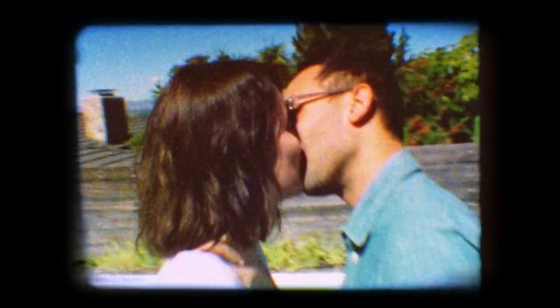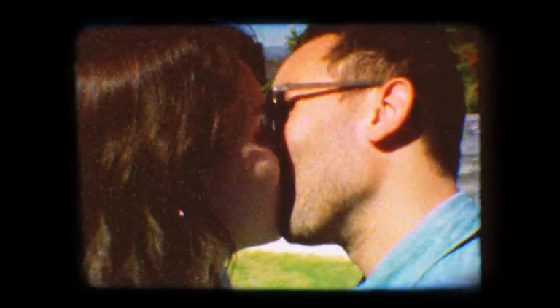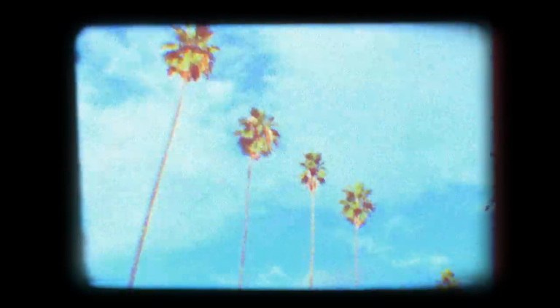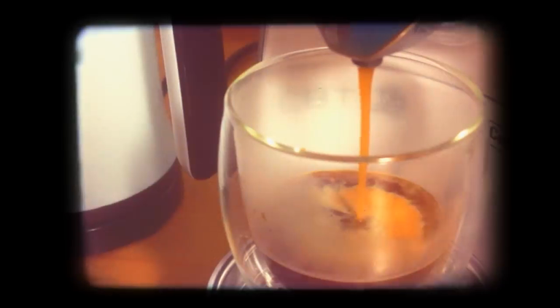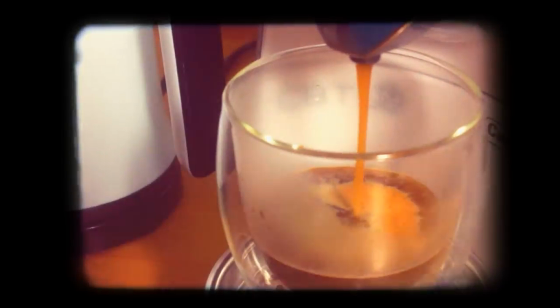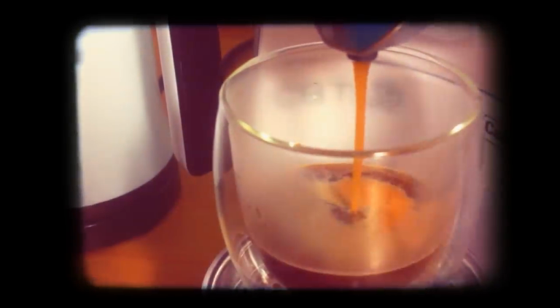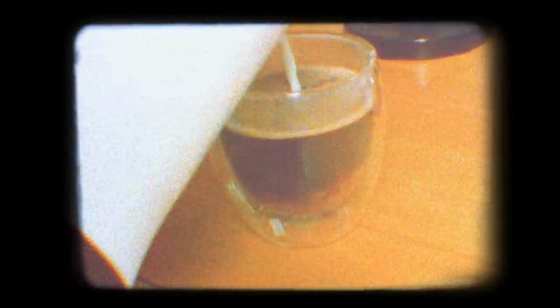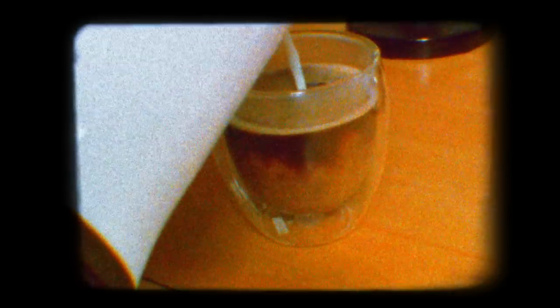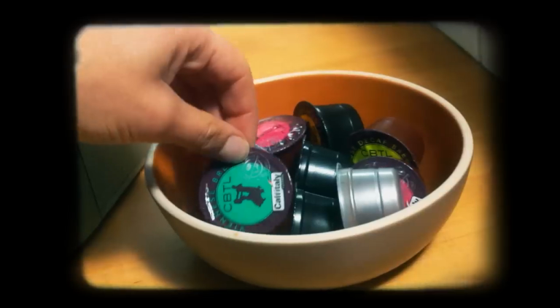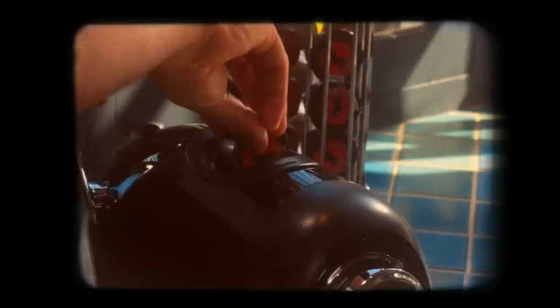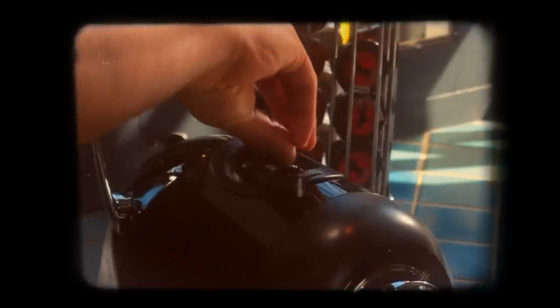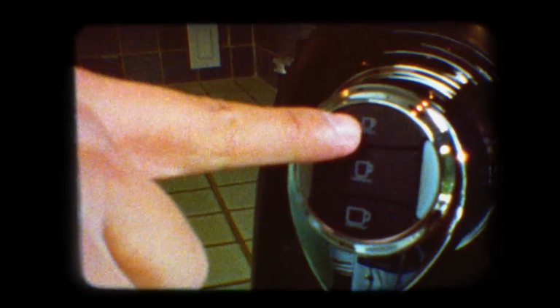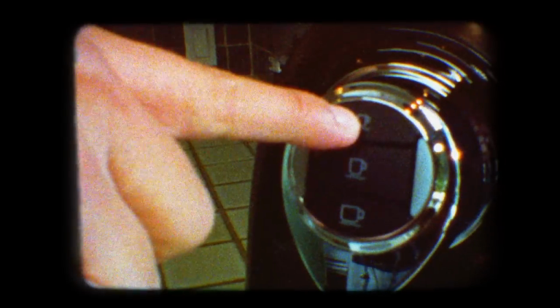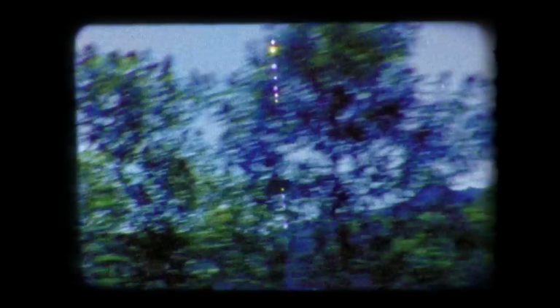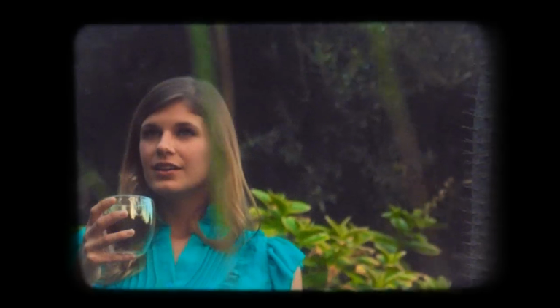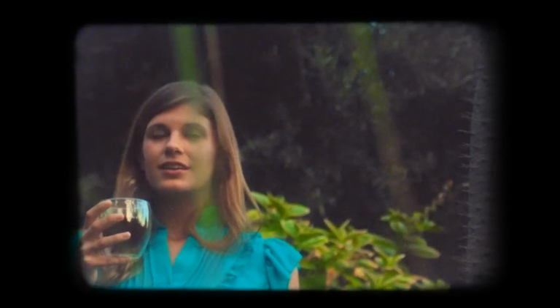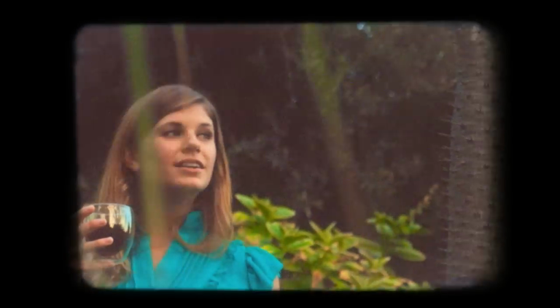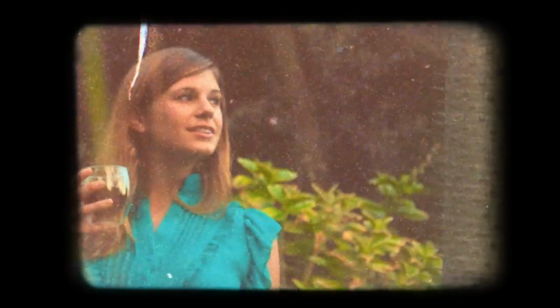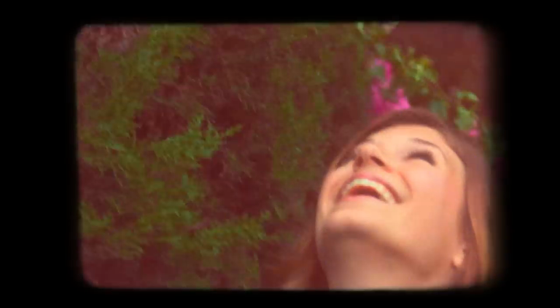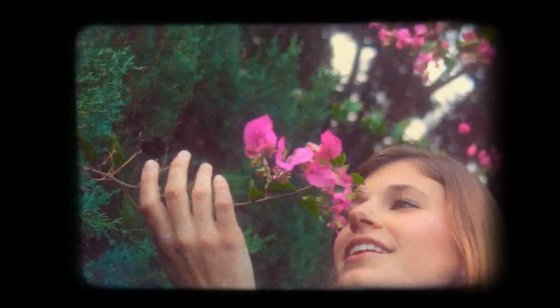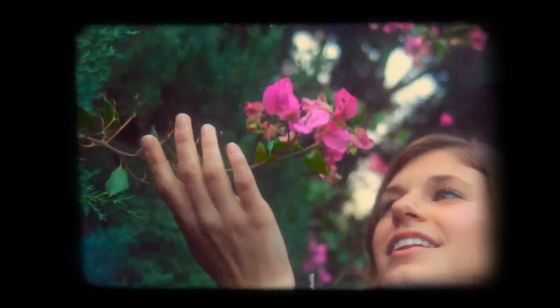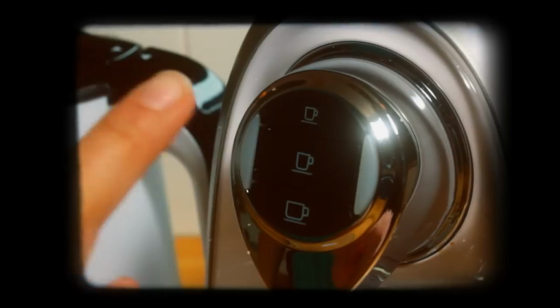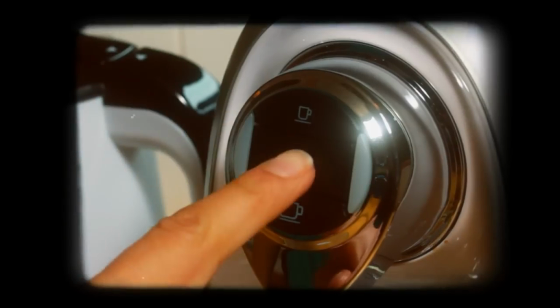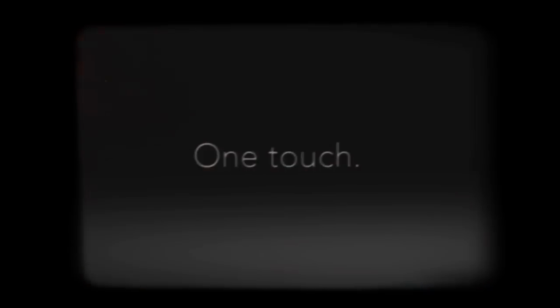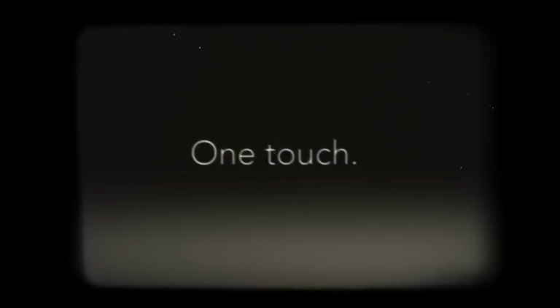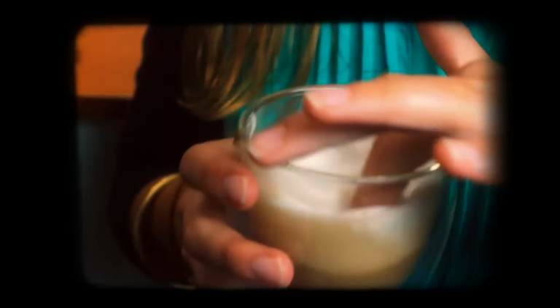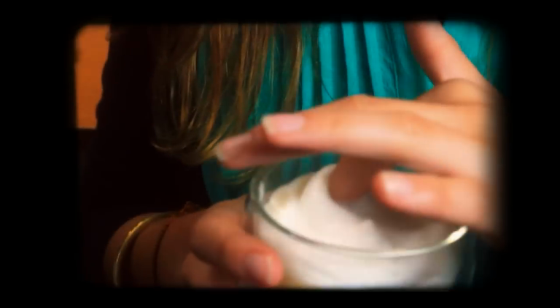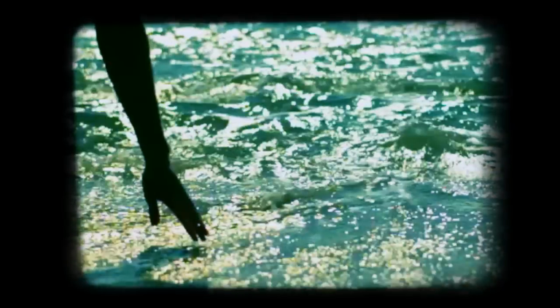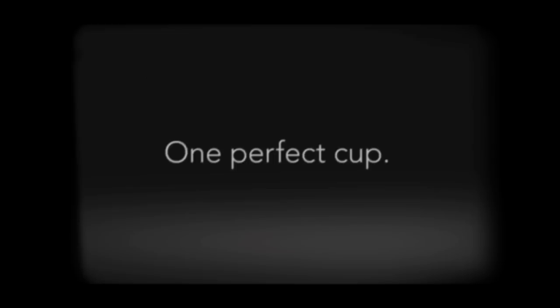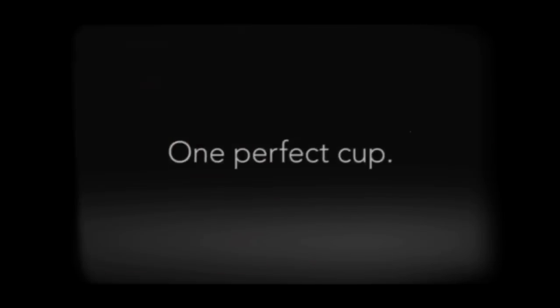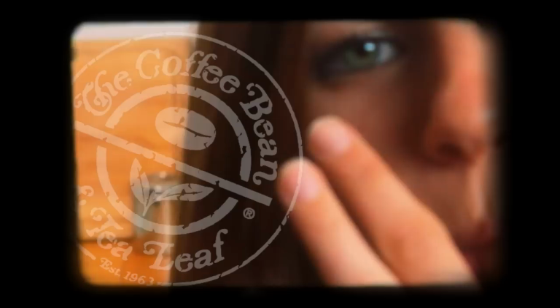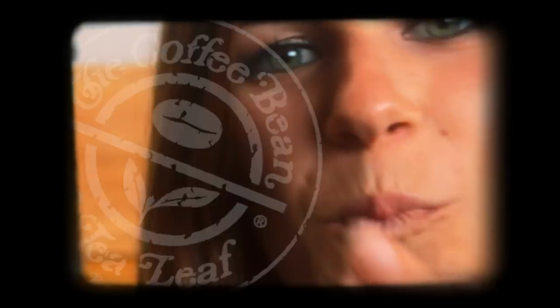Make authentic espresso, coffee, and tea all at the touch of a button. One touch, one perfect cup.